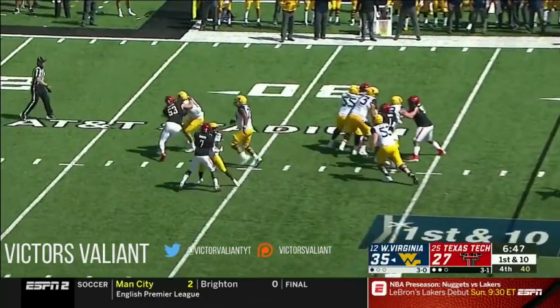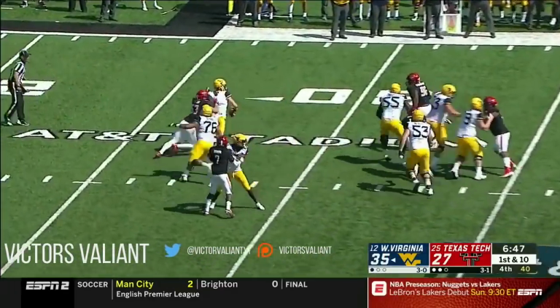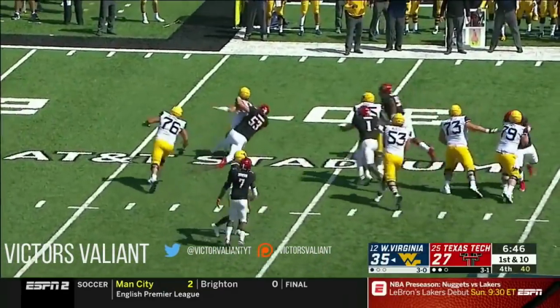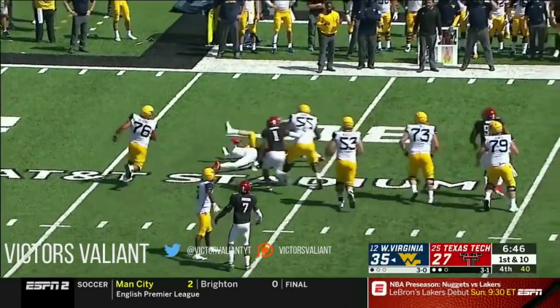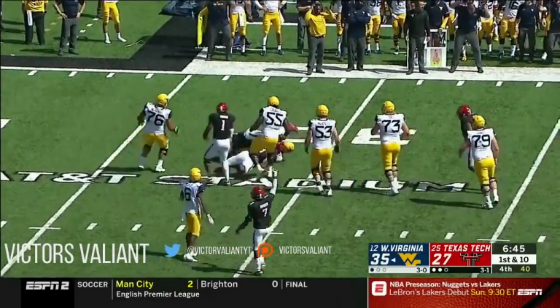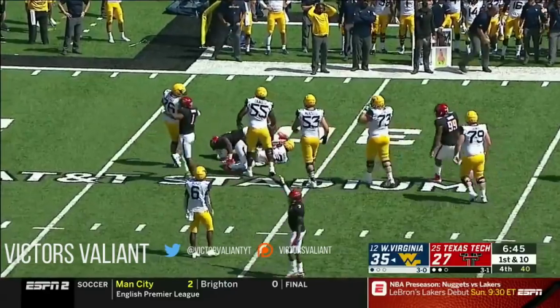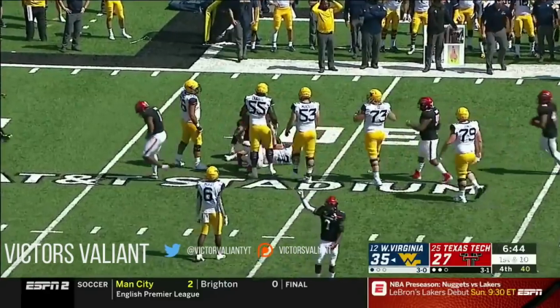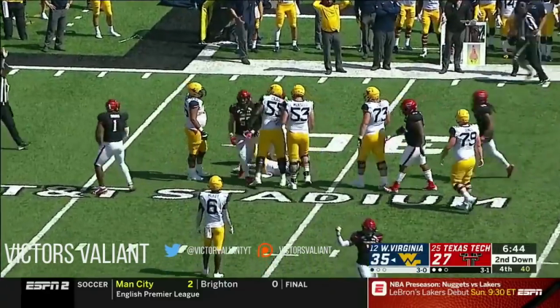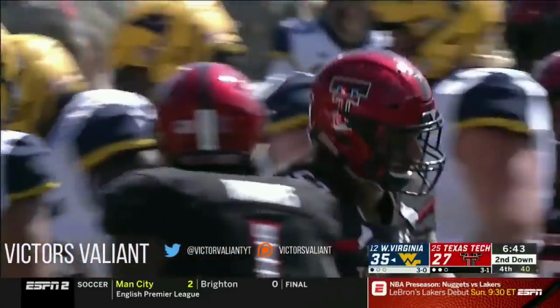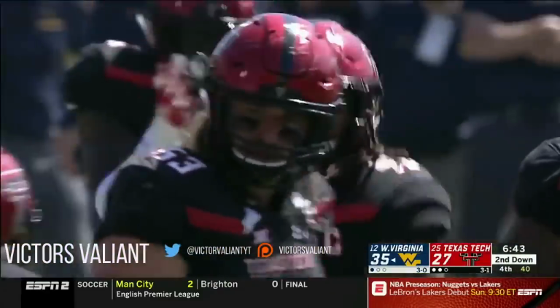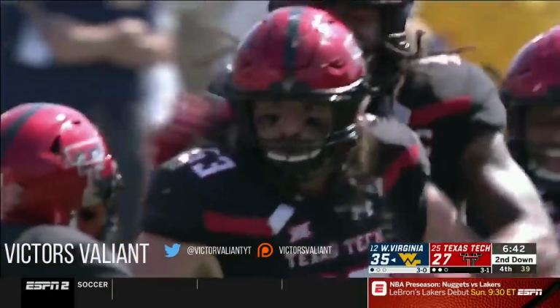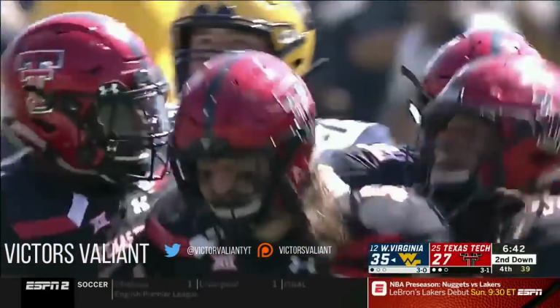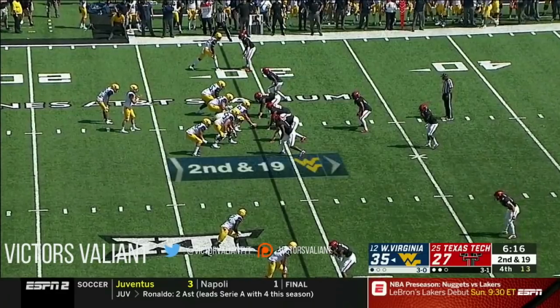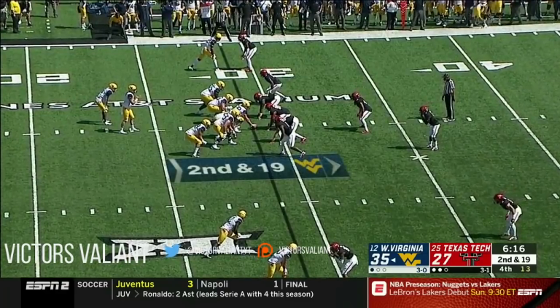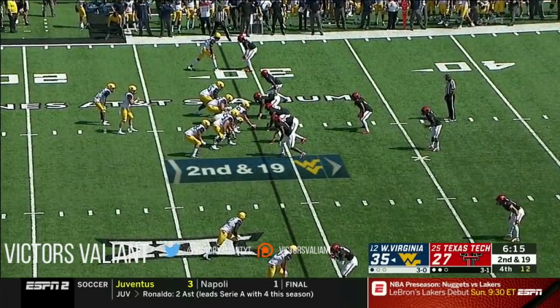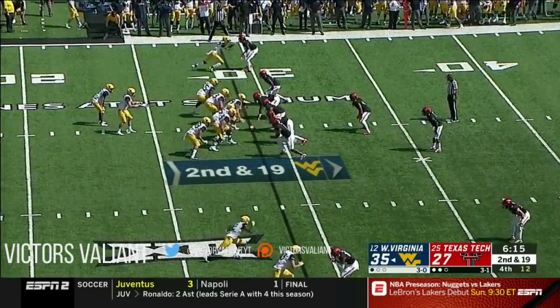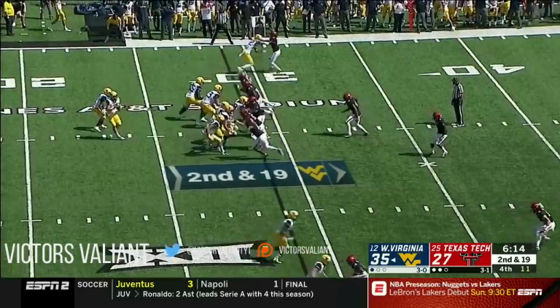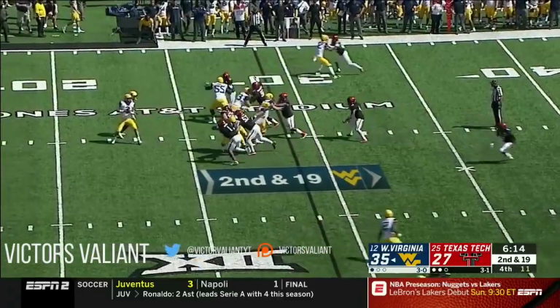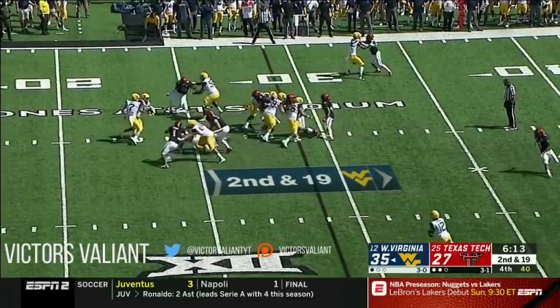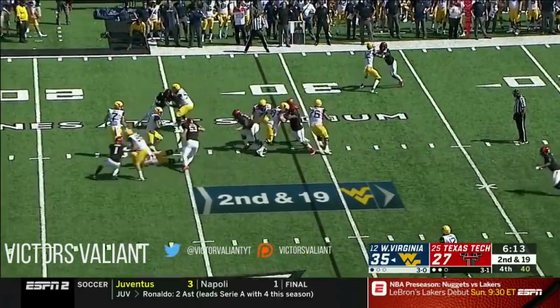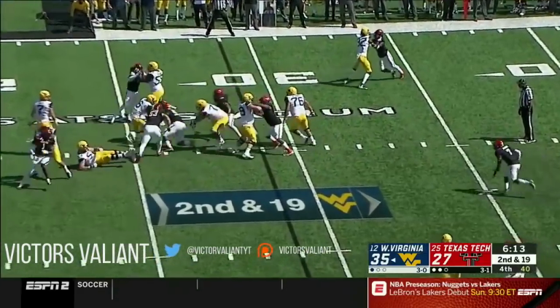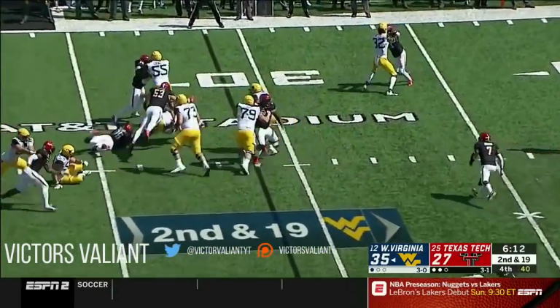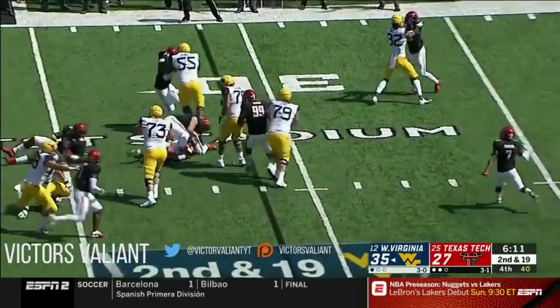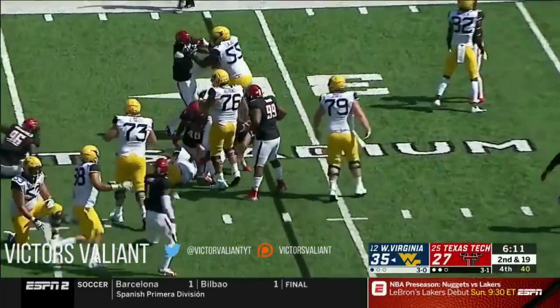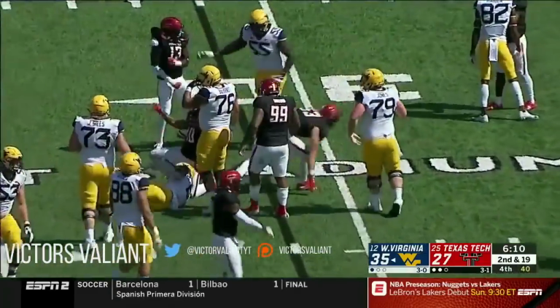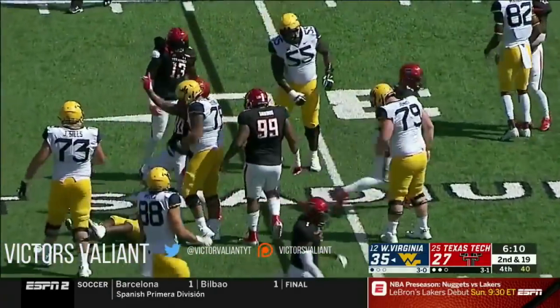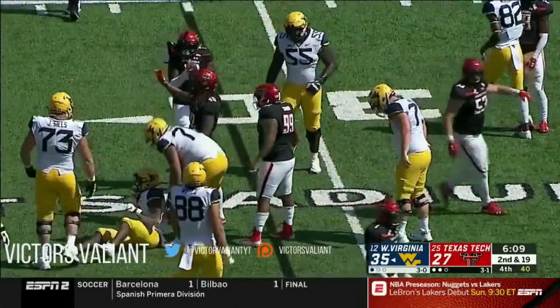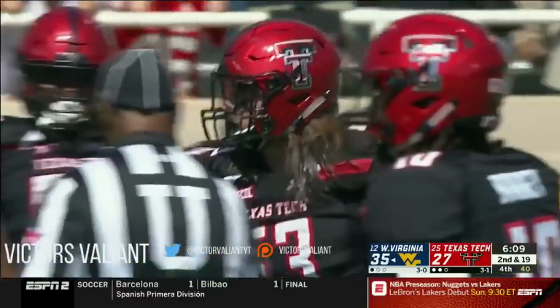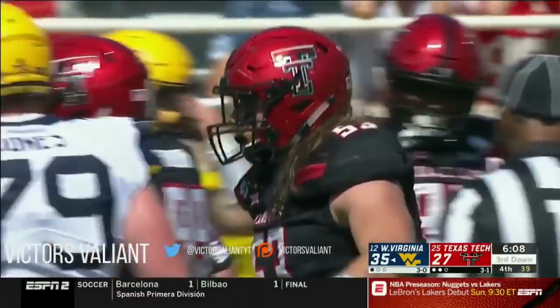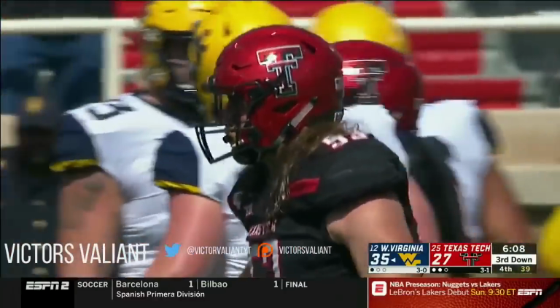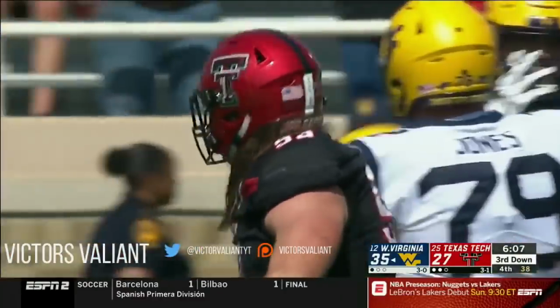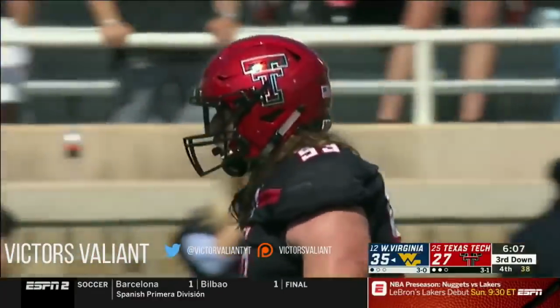Greer sacked by Eli Howard. On the draw — nothing doing — Broderick Washington.